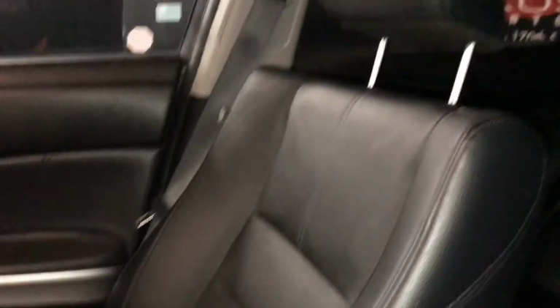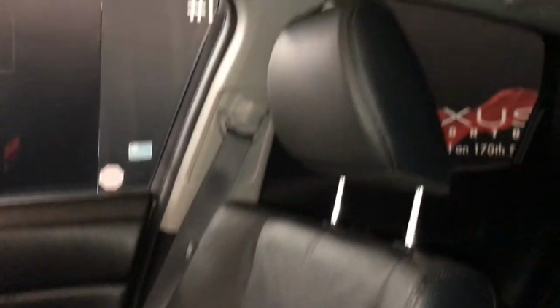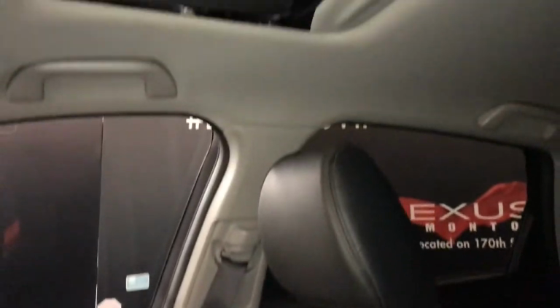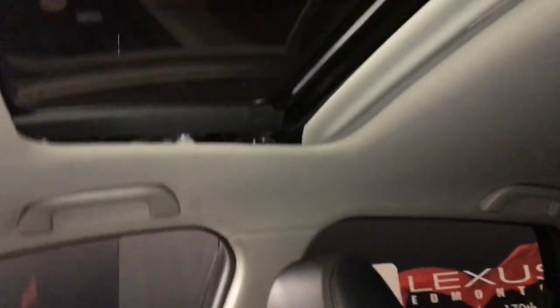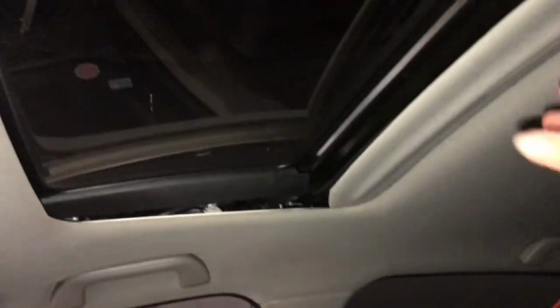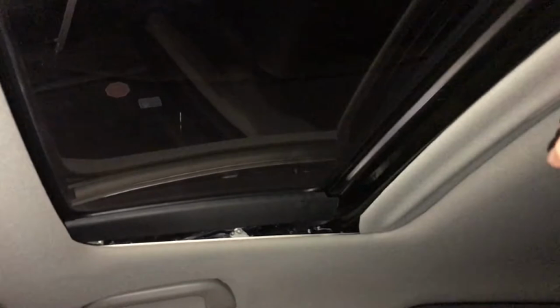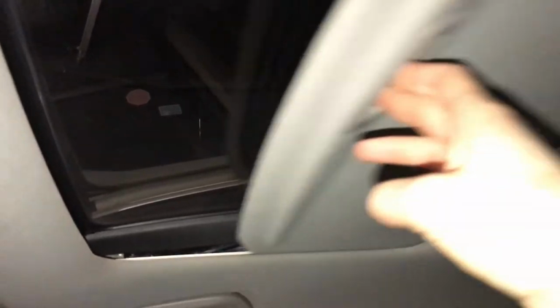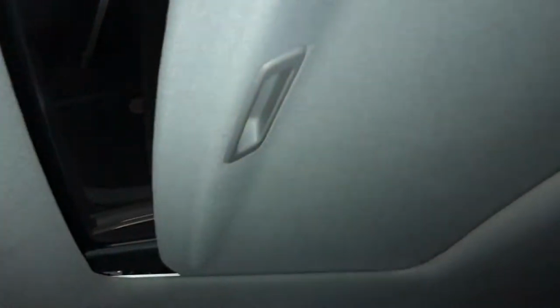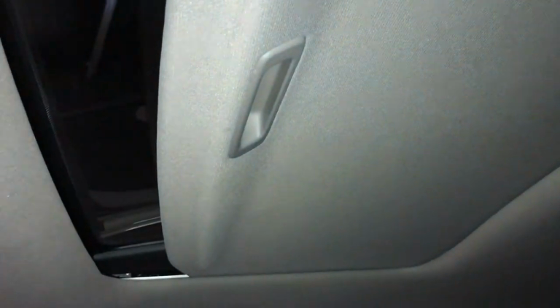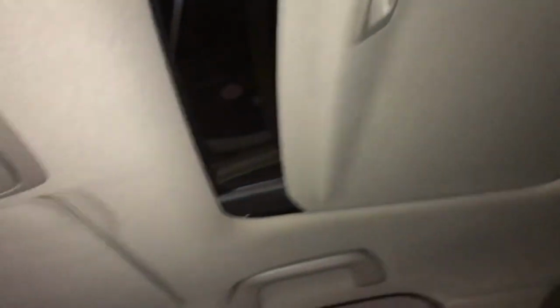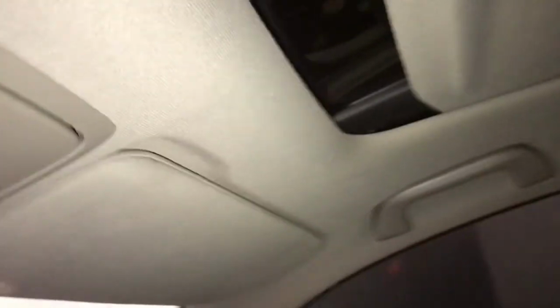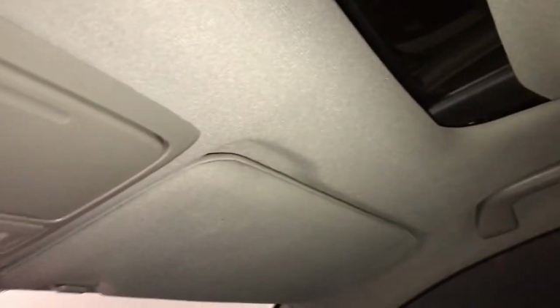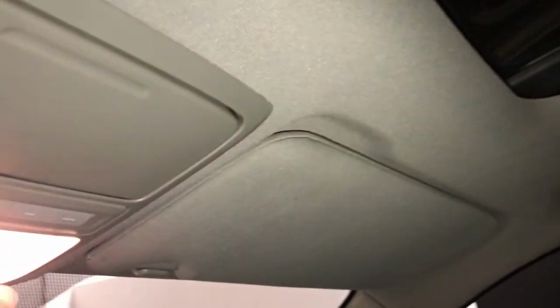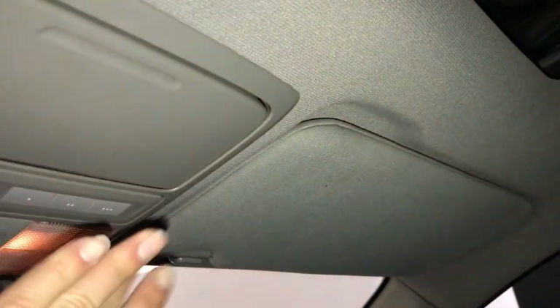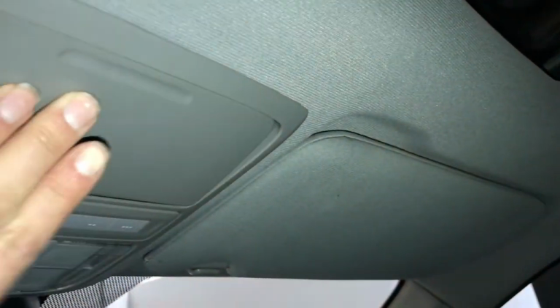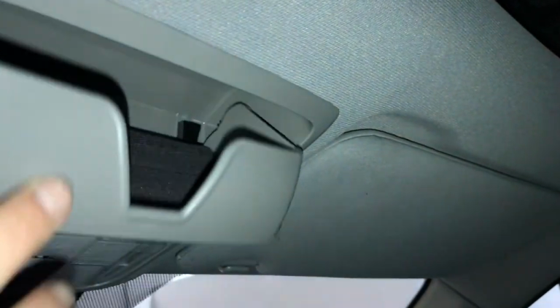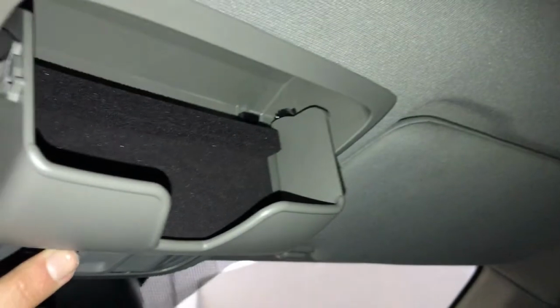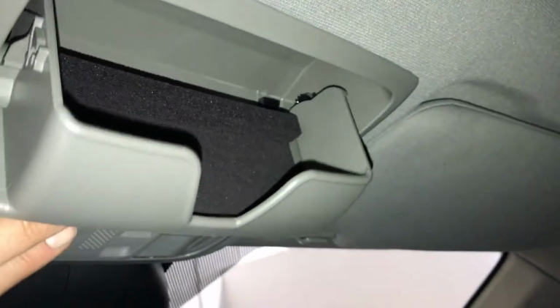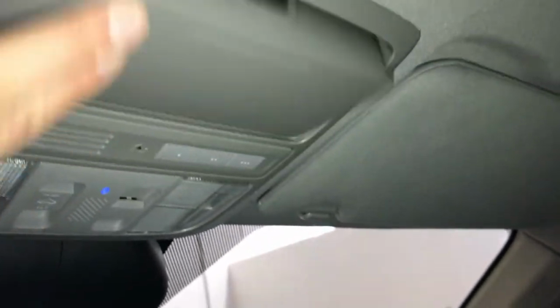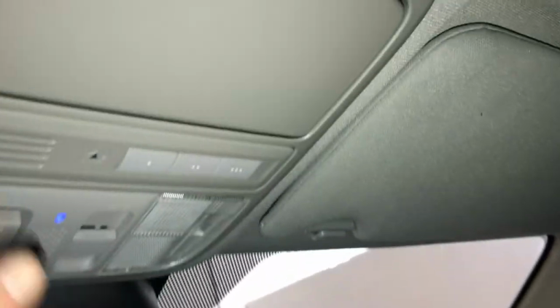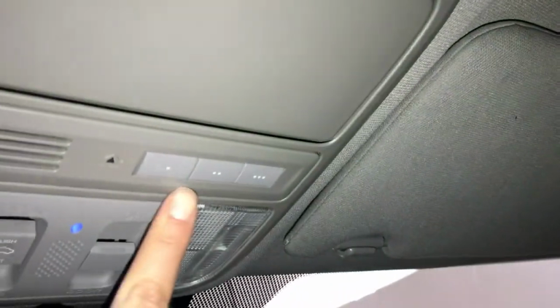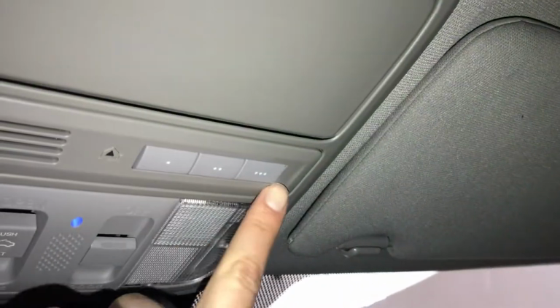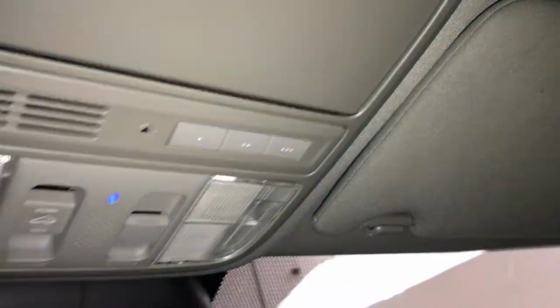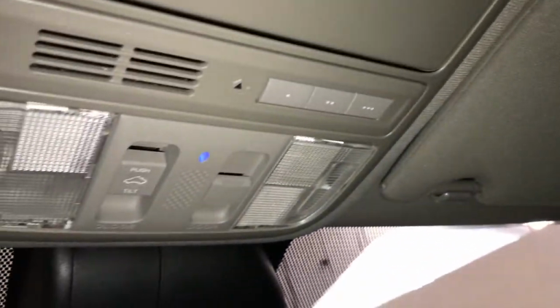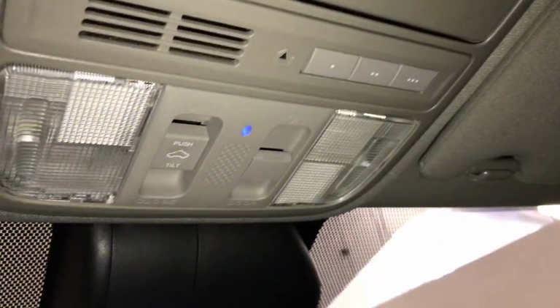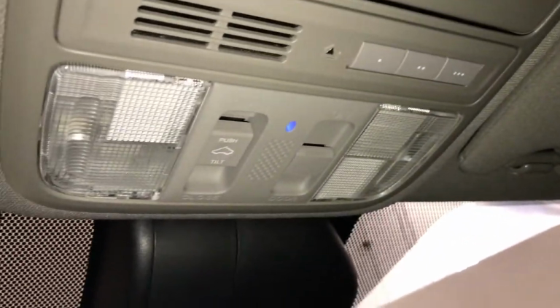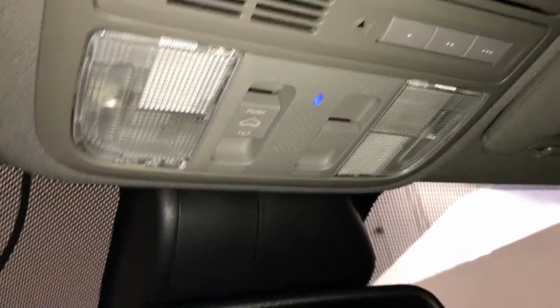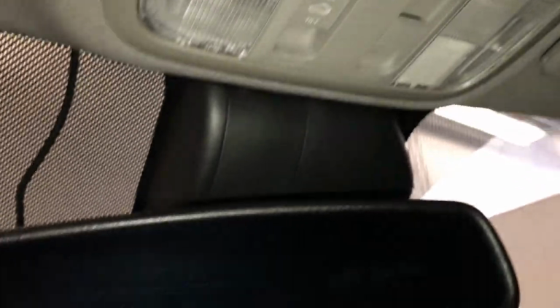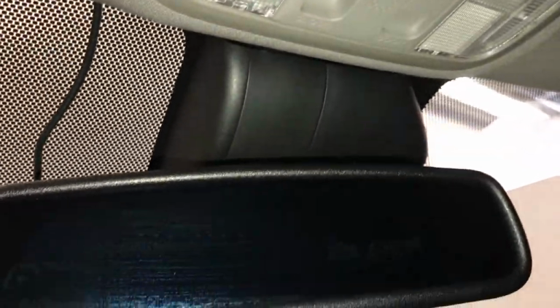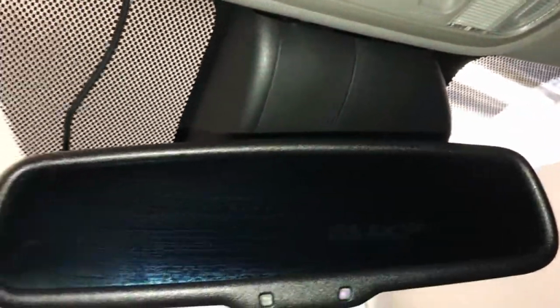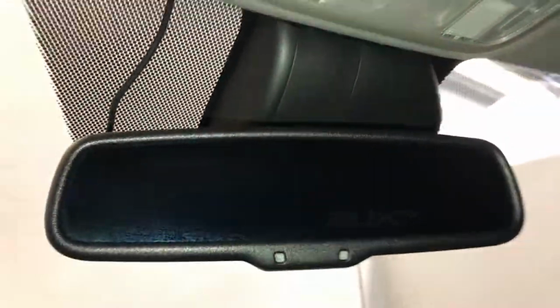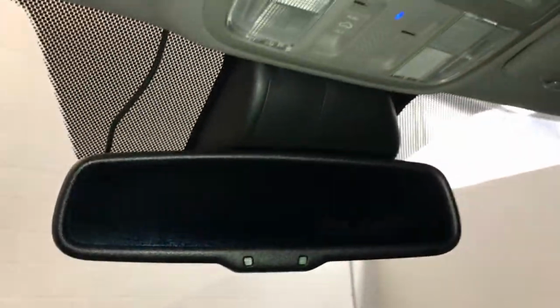Power tilt and sliding sunroof with a sunshade. Sunglass holder. Three integrated garage door openers. Lighting and controls for the sunroof, and an auto-dimming rear view mirror.